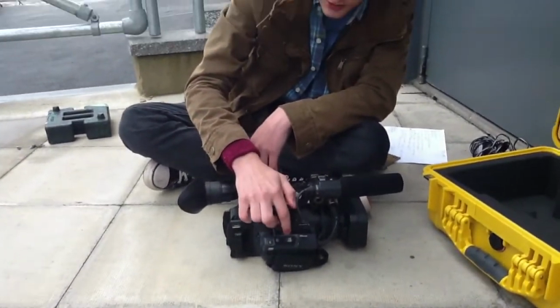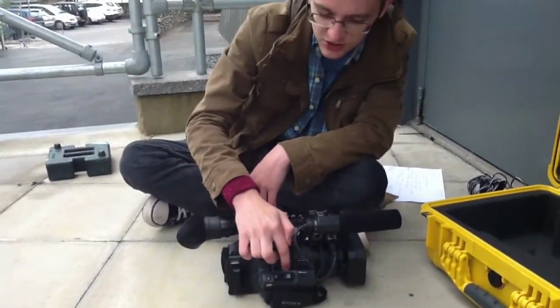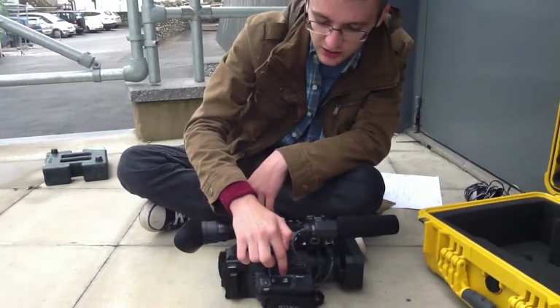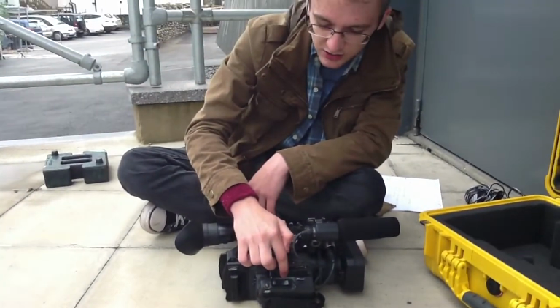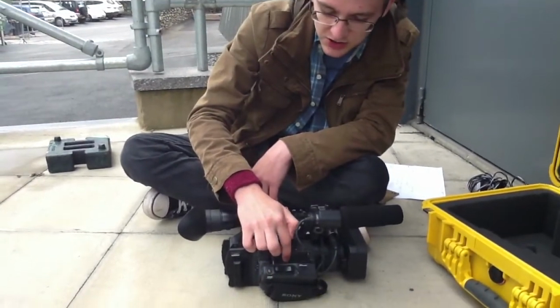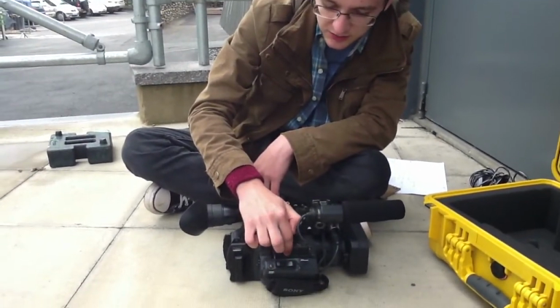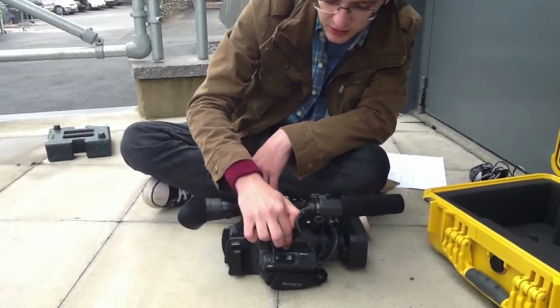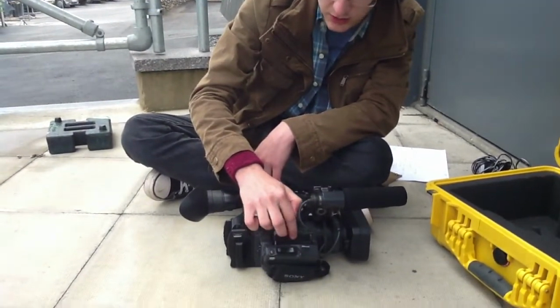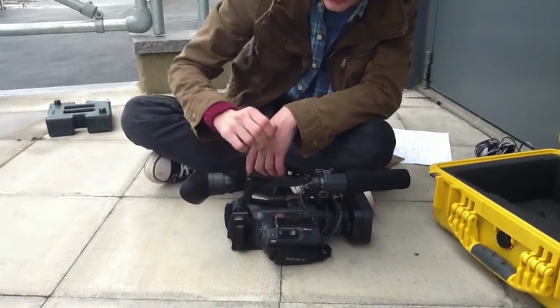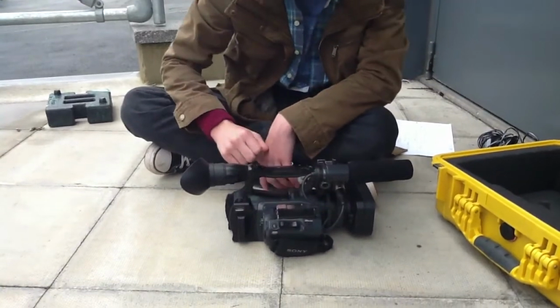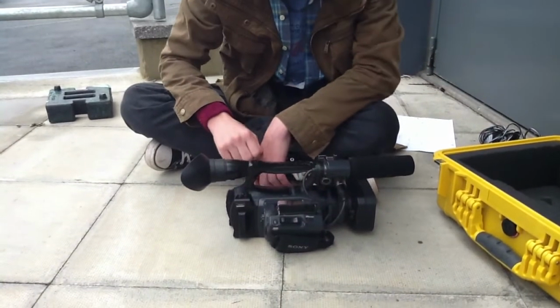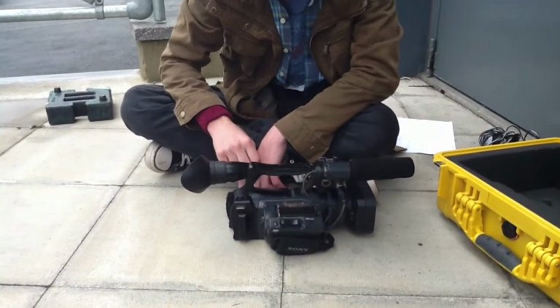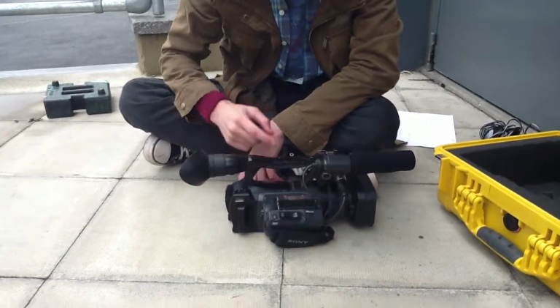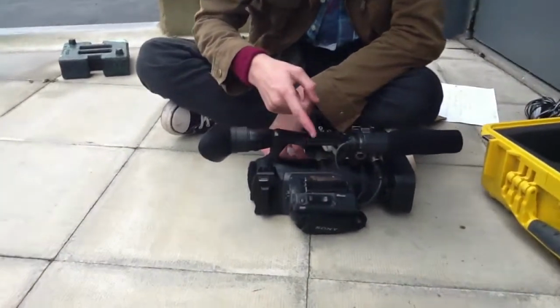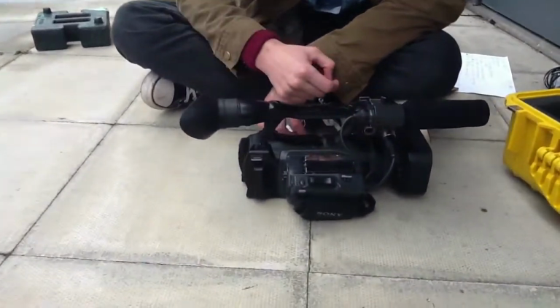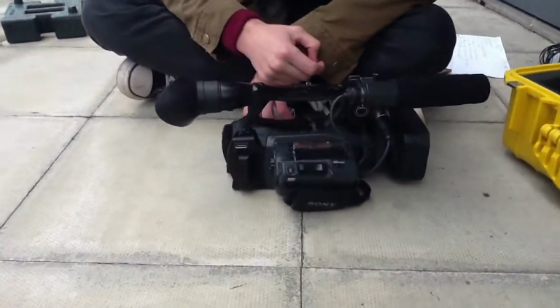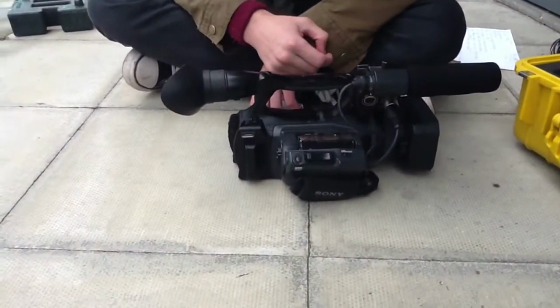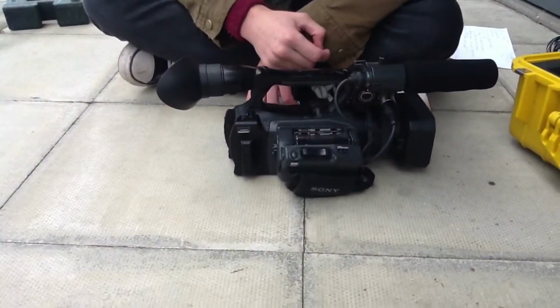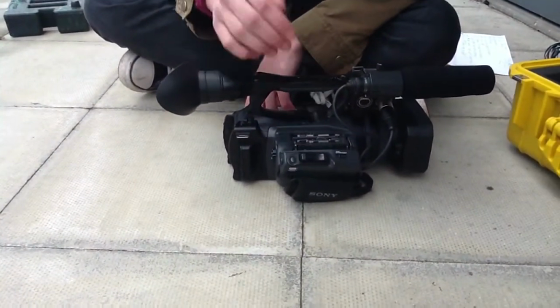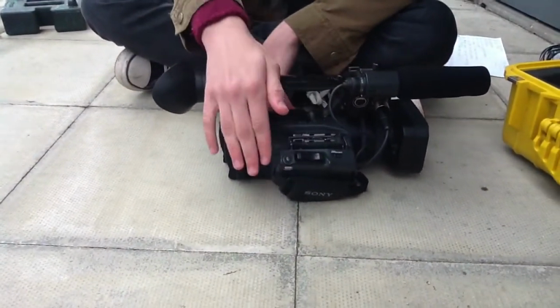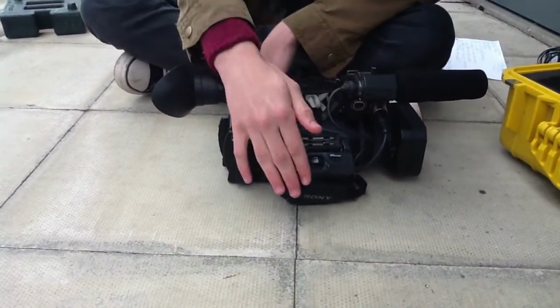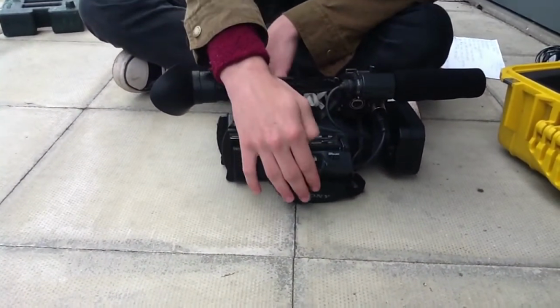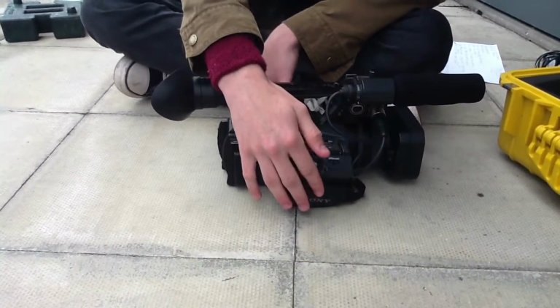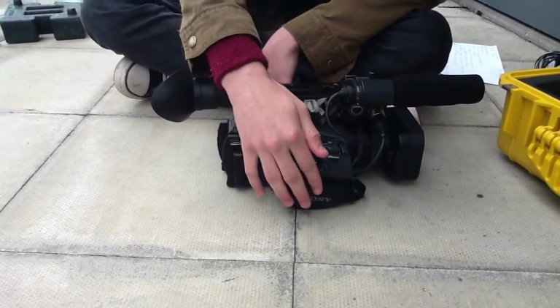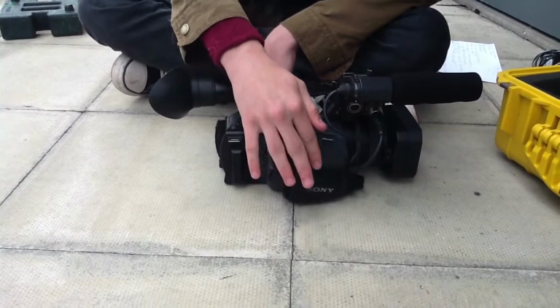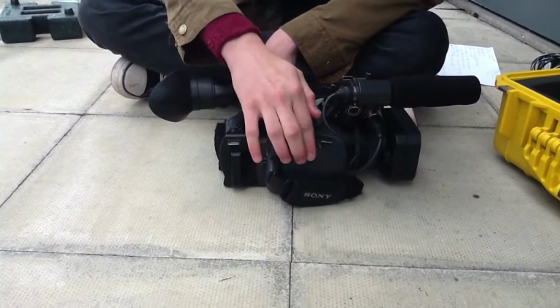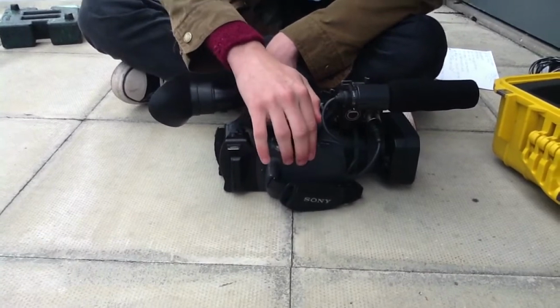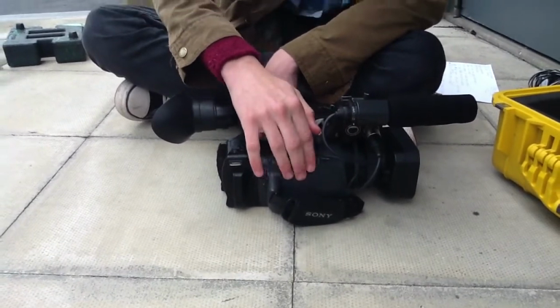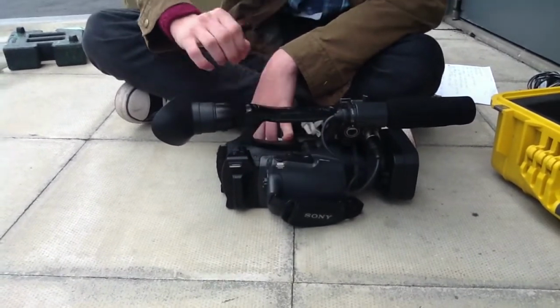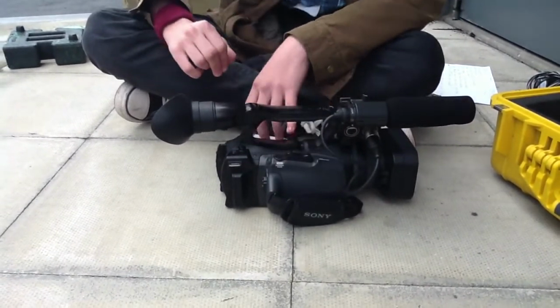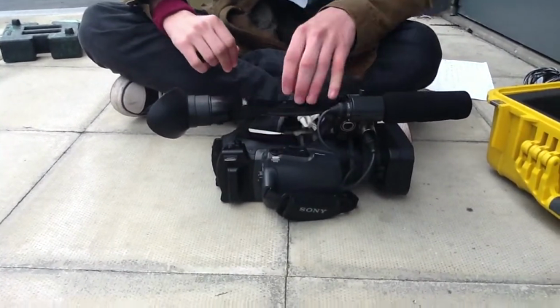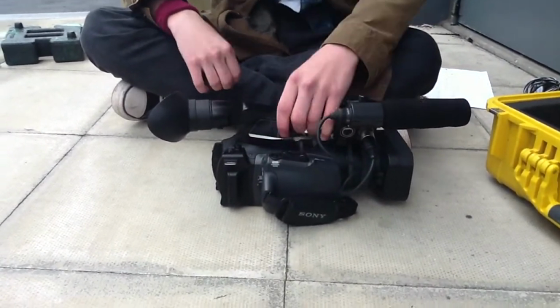Just gently pinch it closed, and then it slides down again. Just be very careful — it's delicate. Then close it, and that's it done. We've got it loaded.